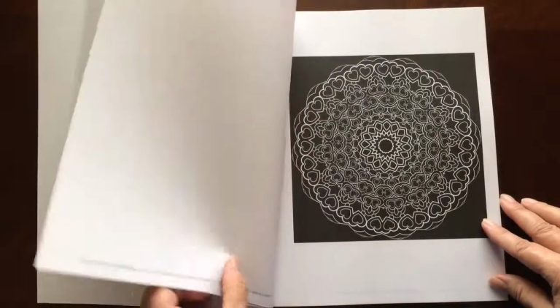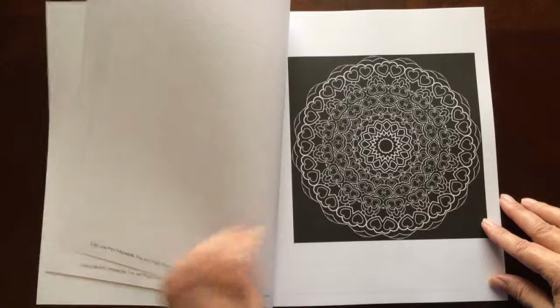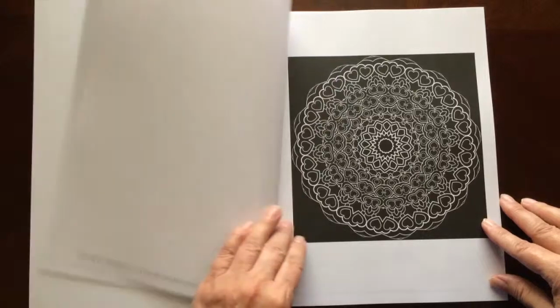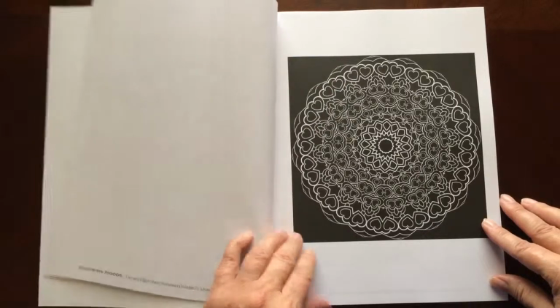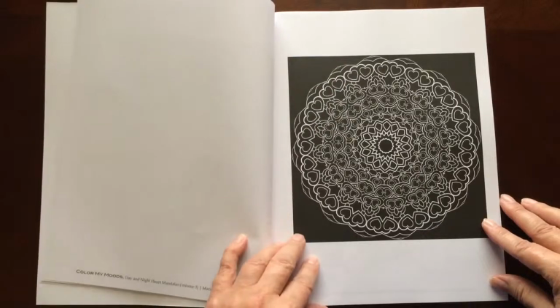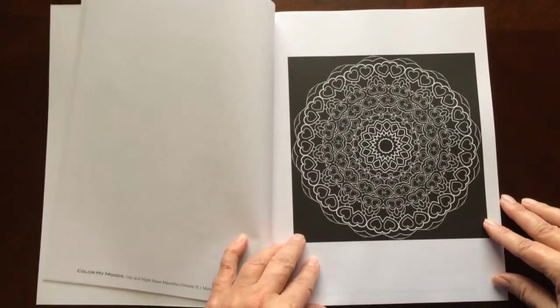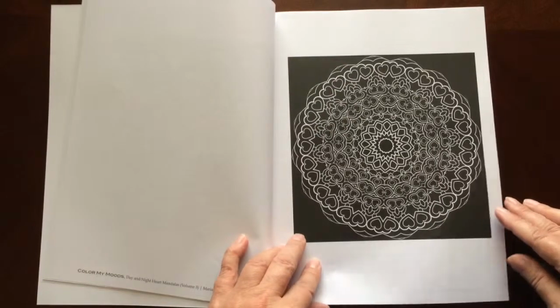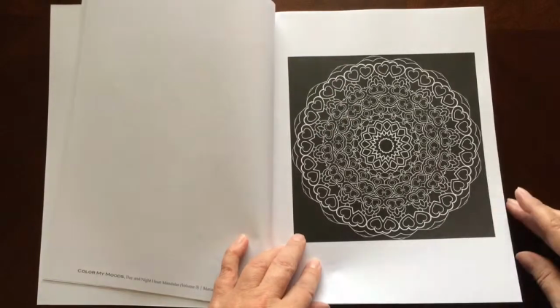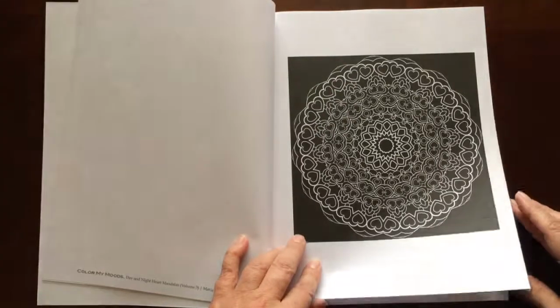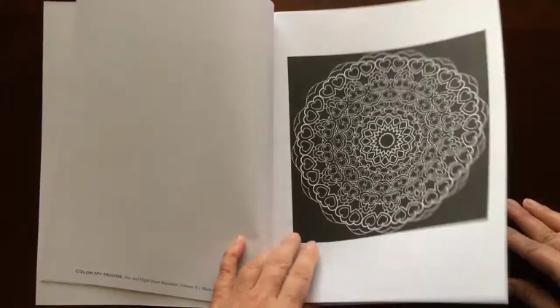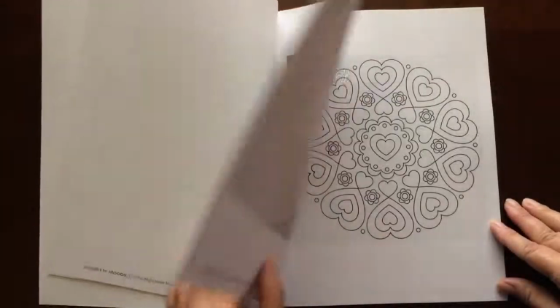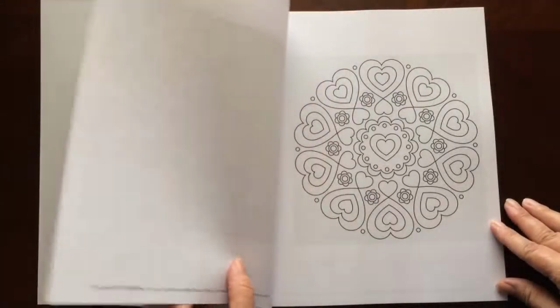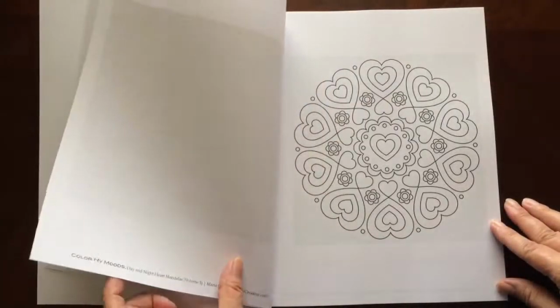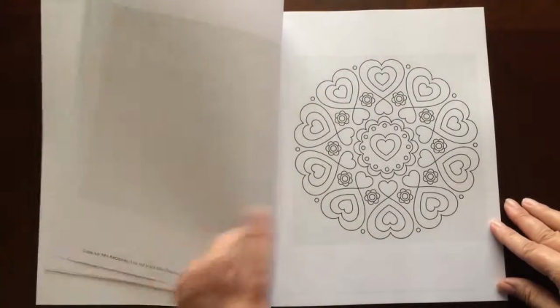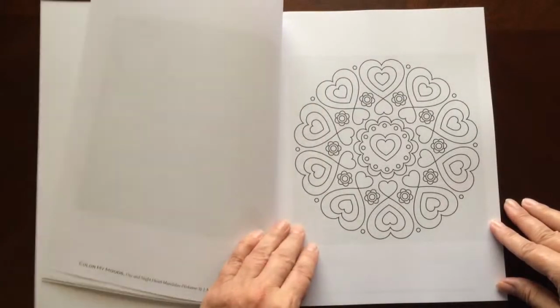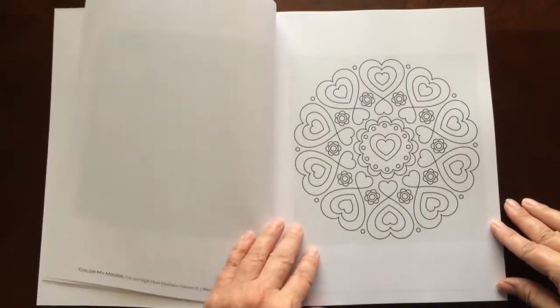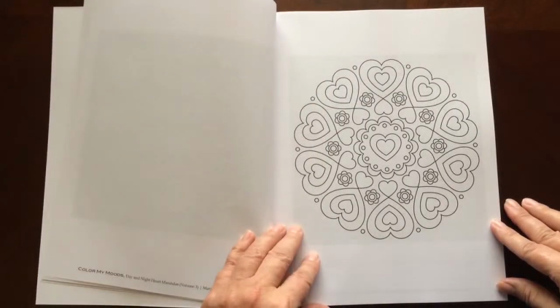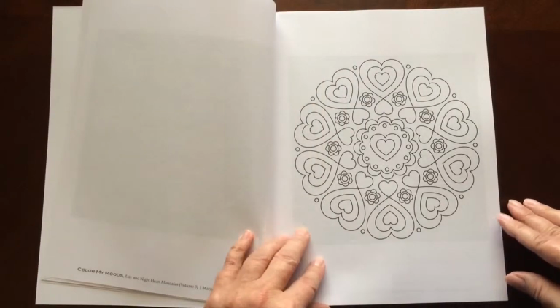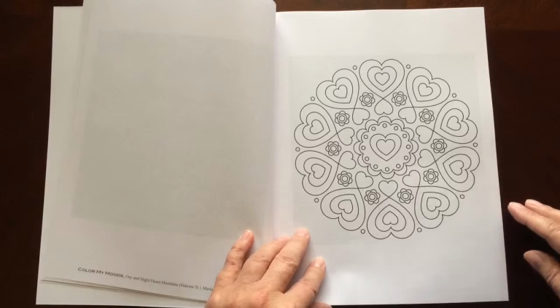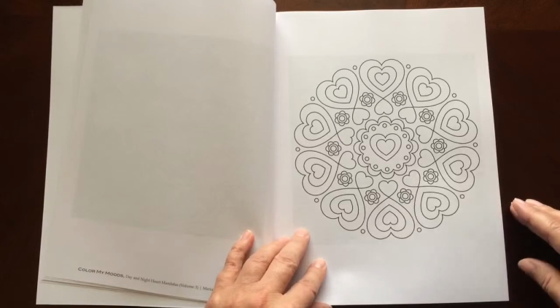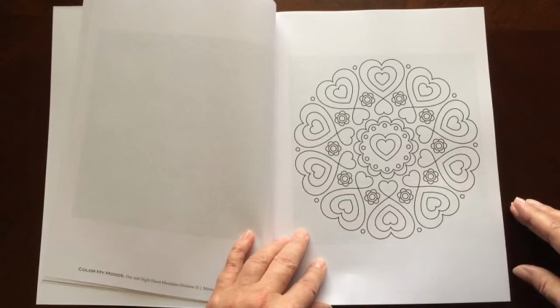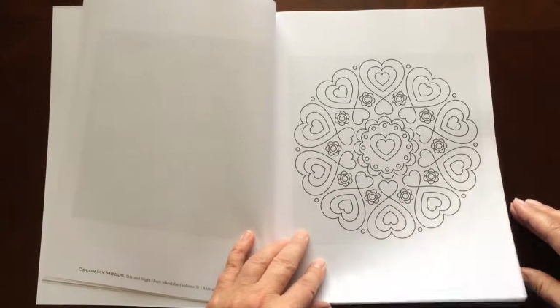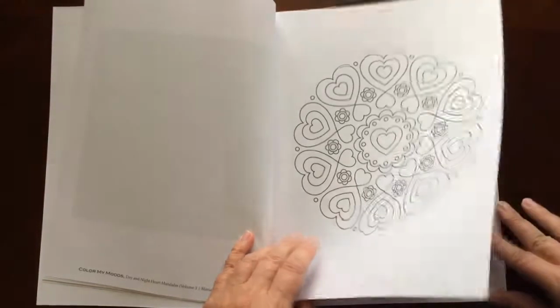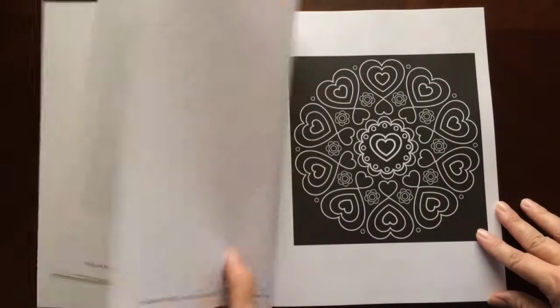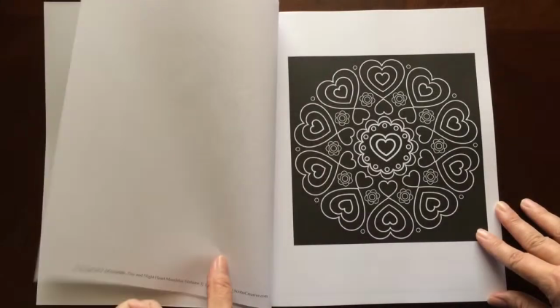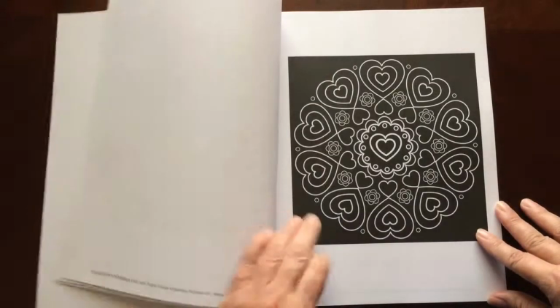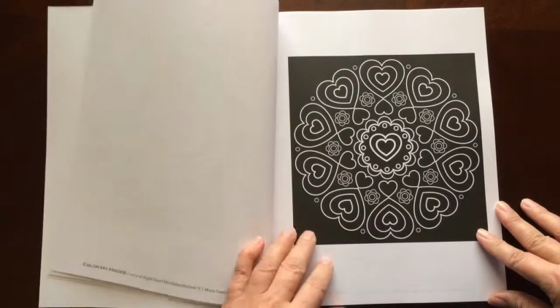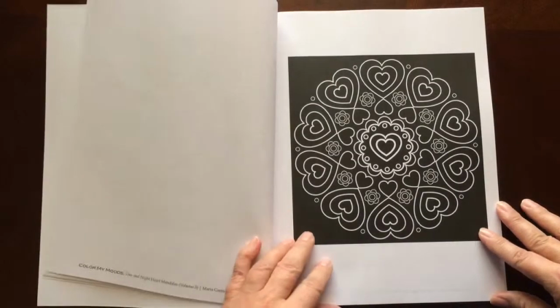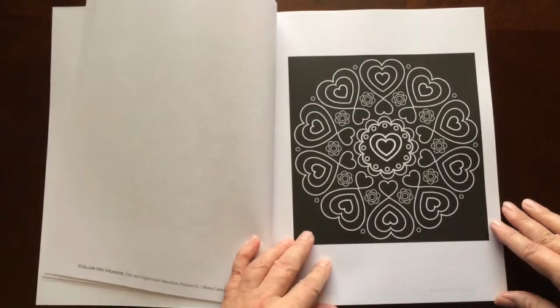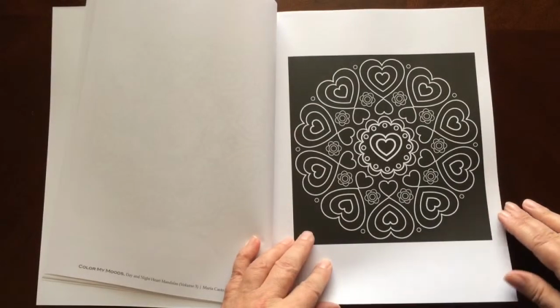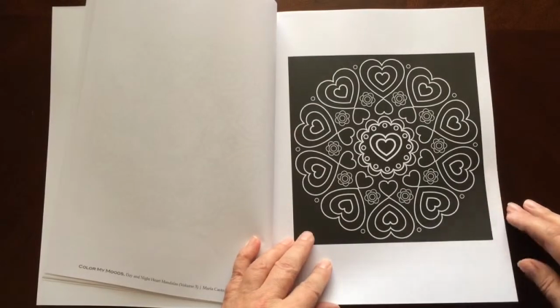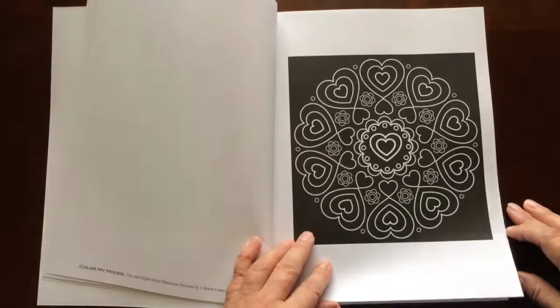You can easily remove them with an X-Acto knife. There are 42 coloring pages.